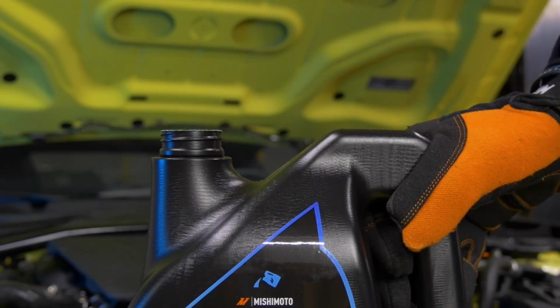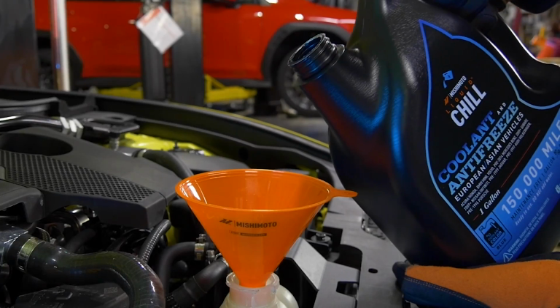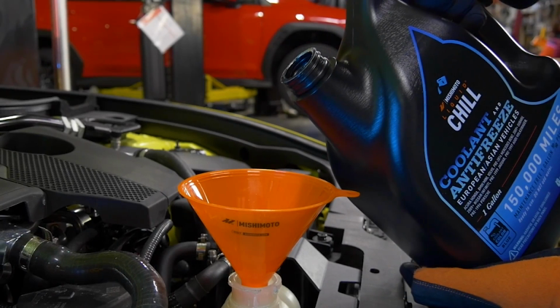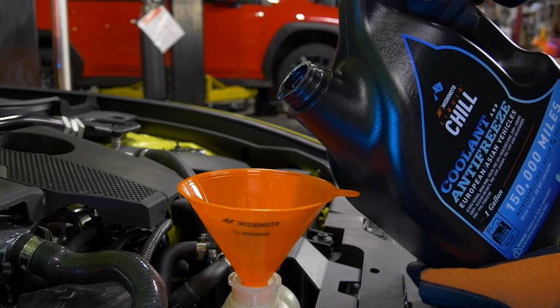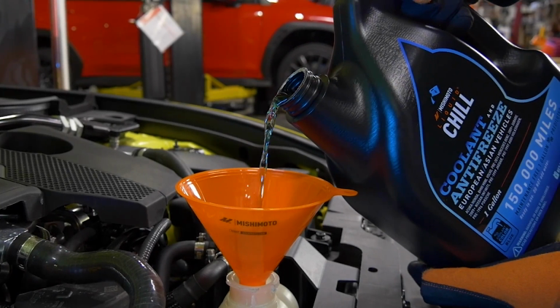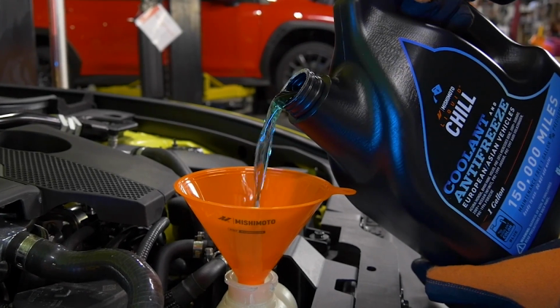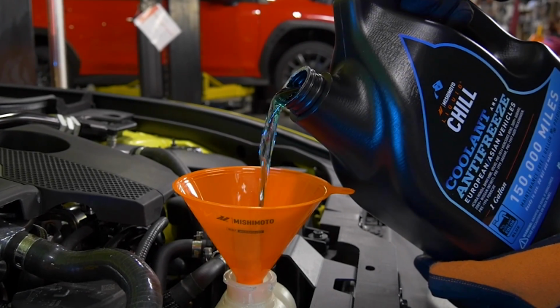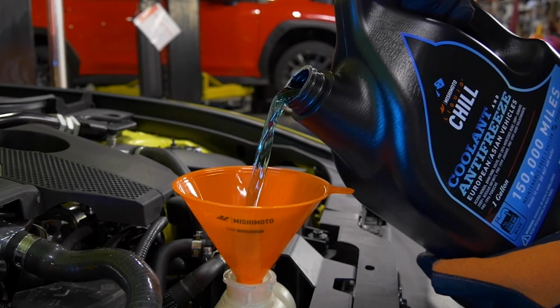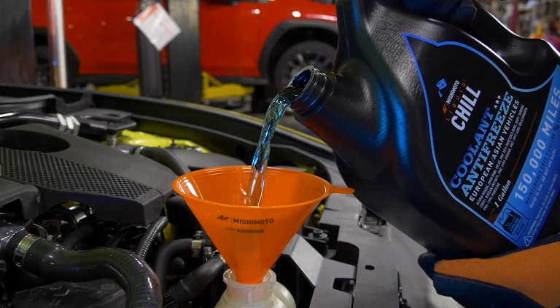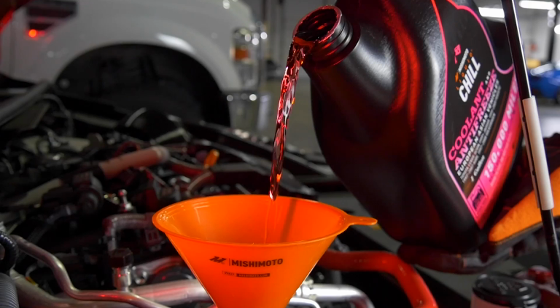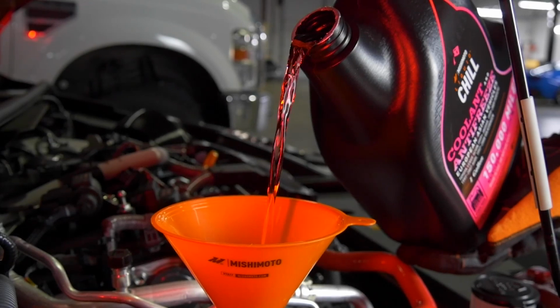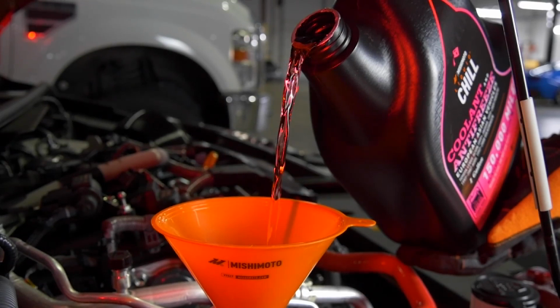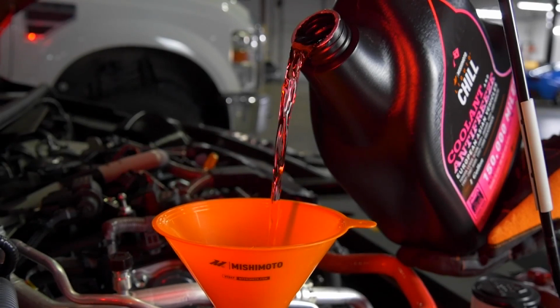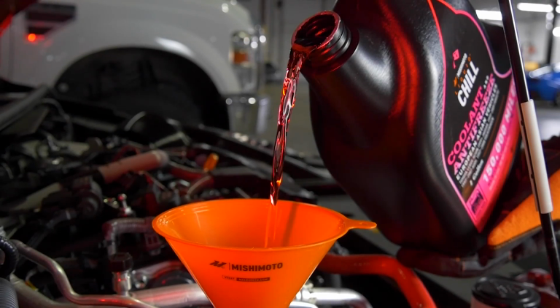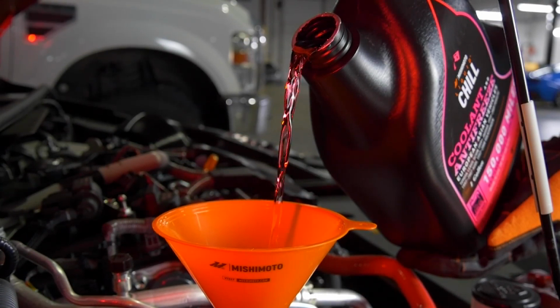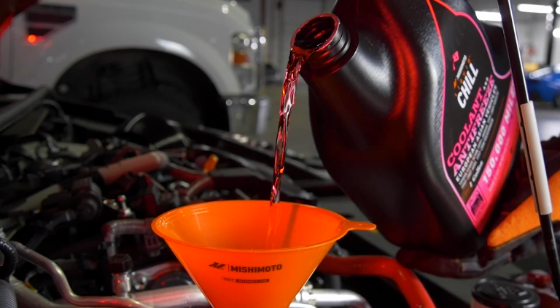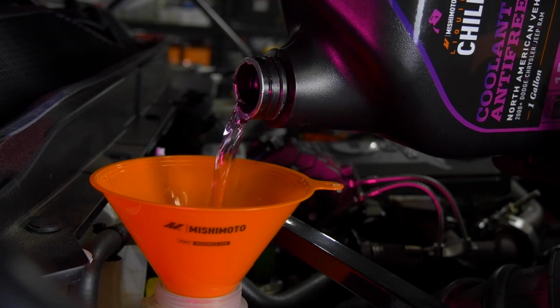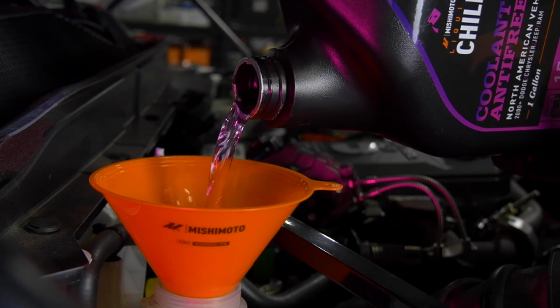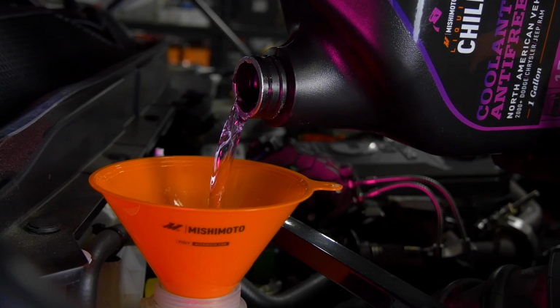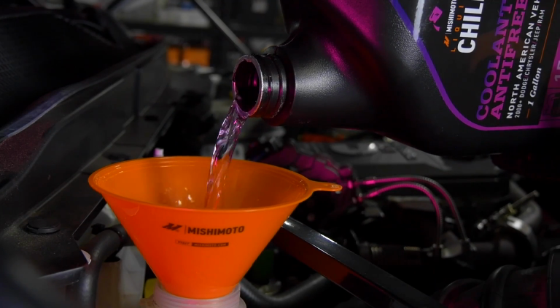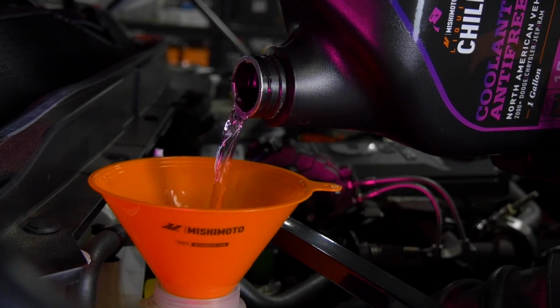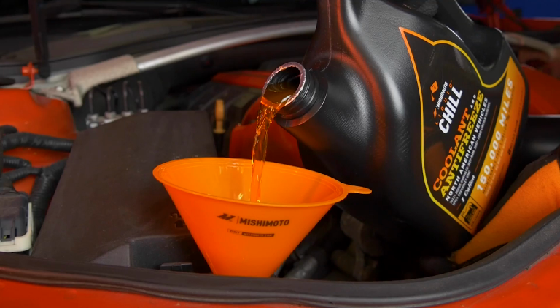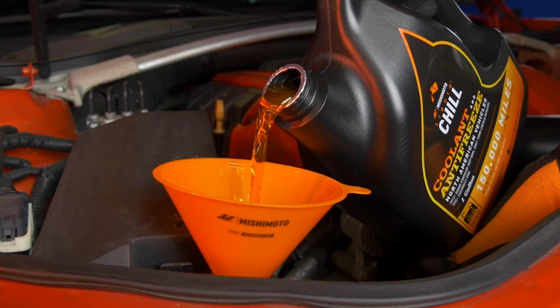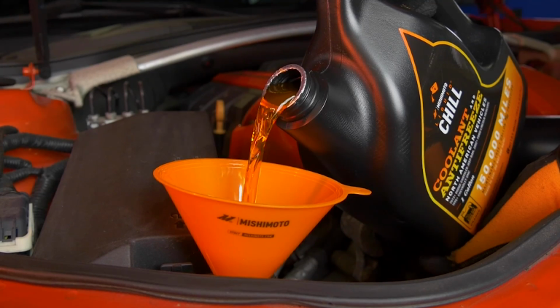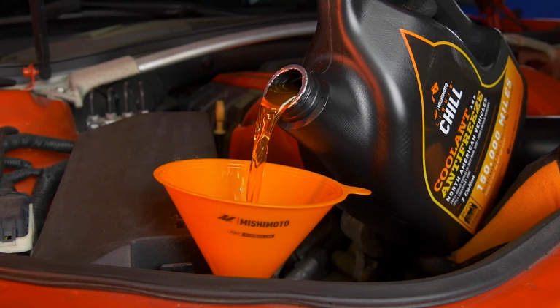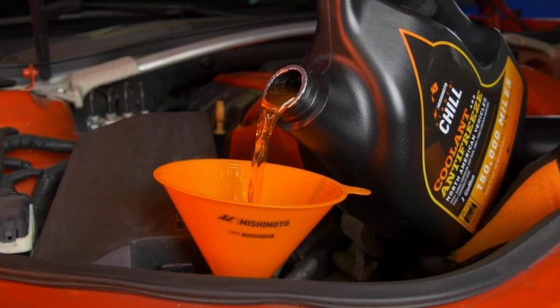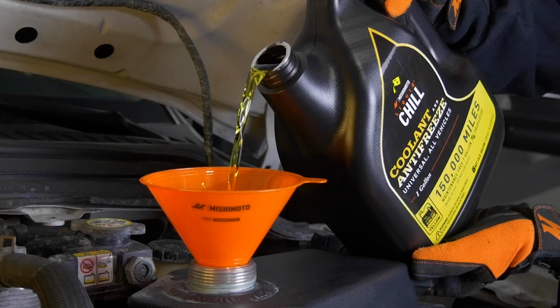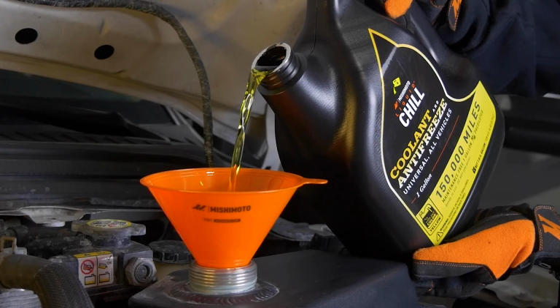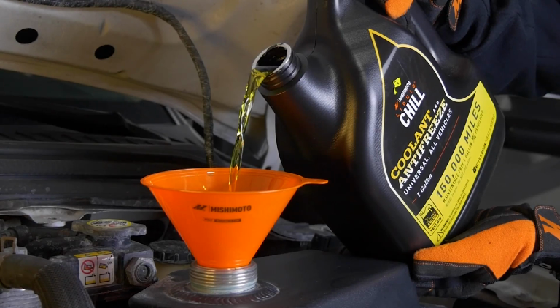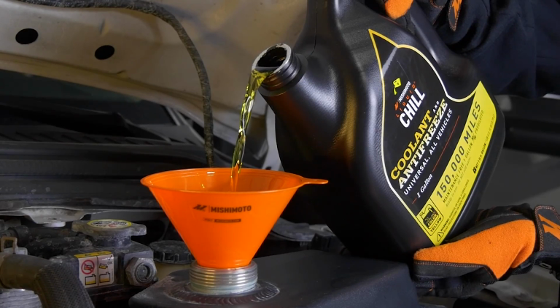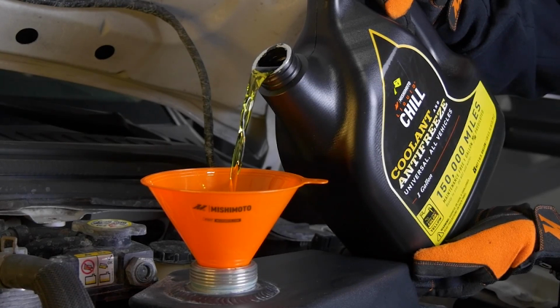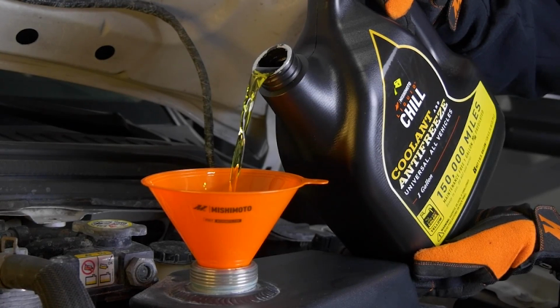Just add our blue coolant to your Nissan Z, pink-red to your GR Corolla, purple to your Ram, orange to your Camaro, or yellow to any vehicle of your choosing.